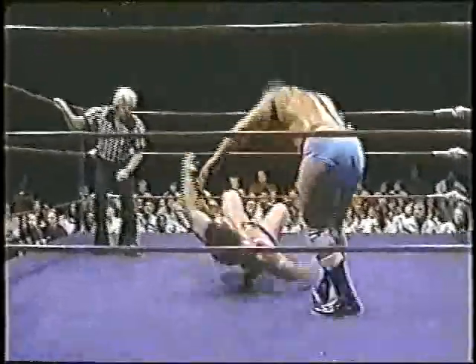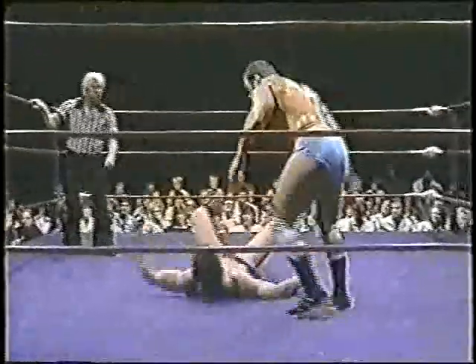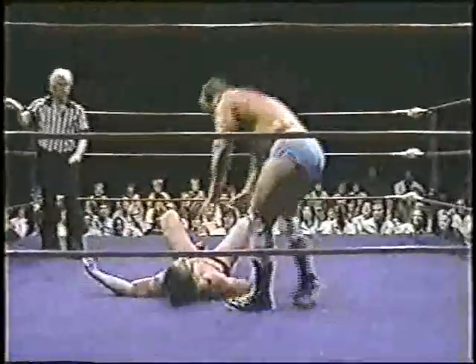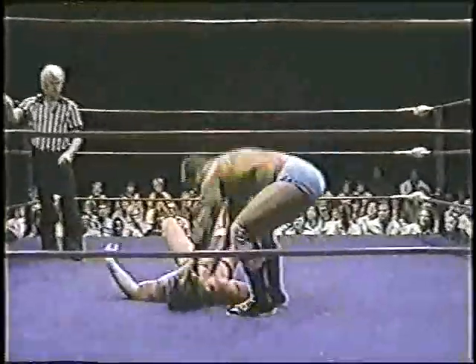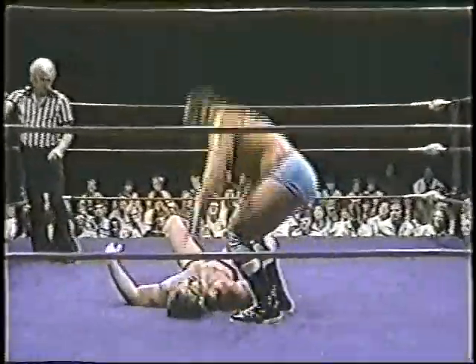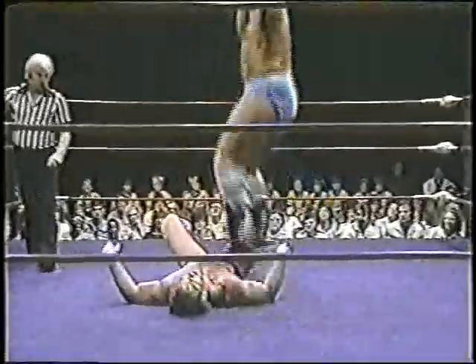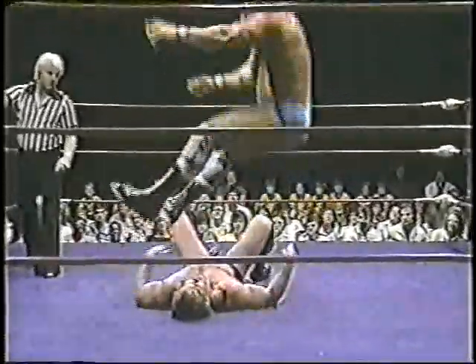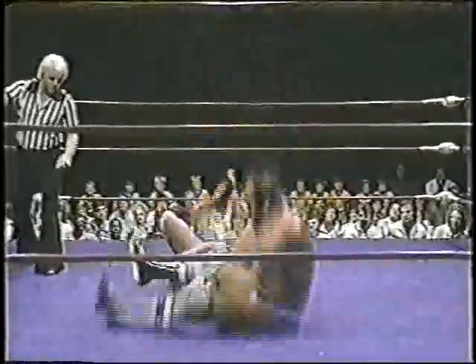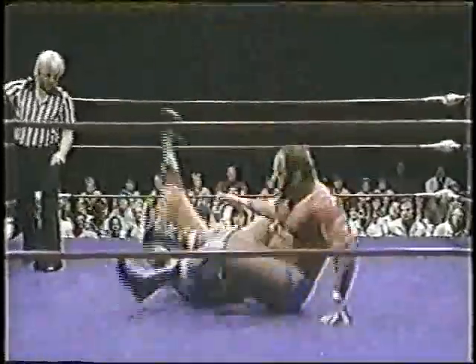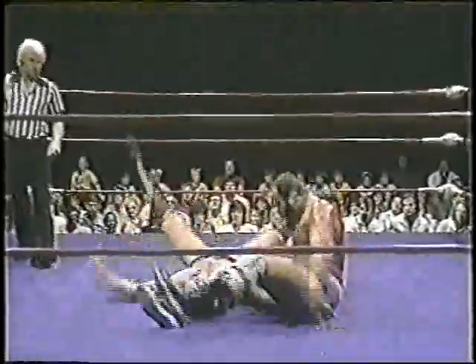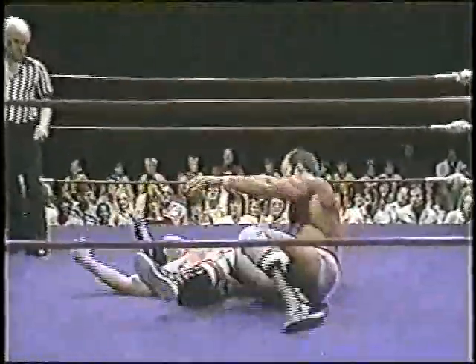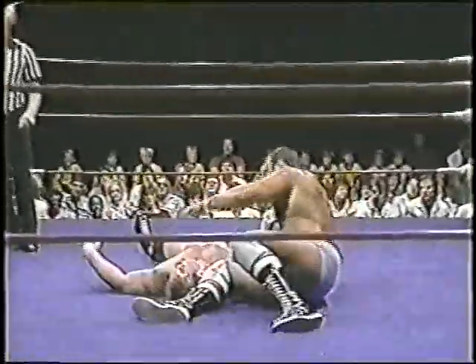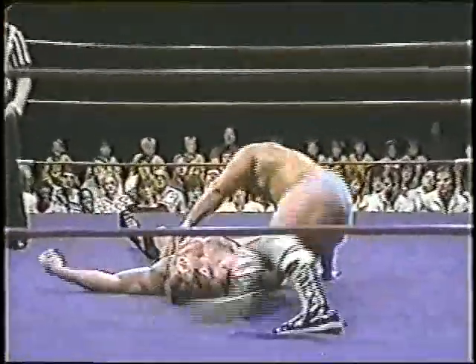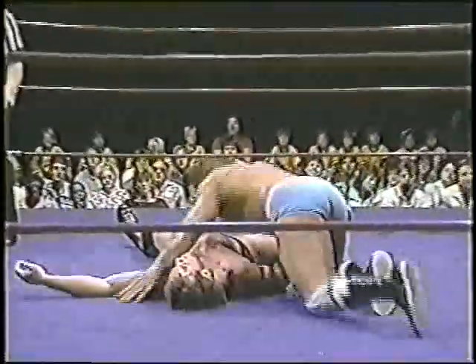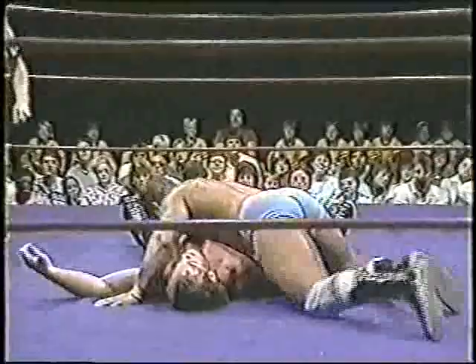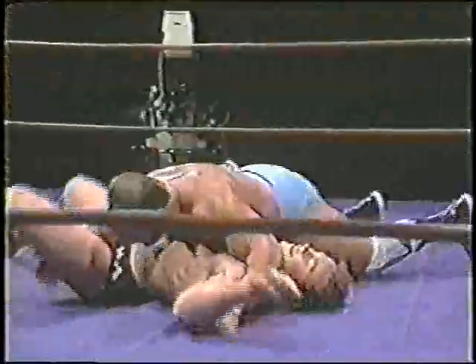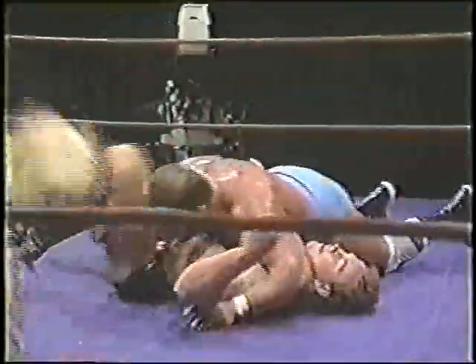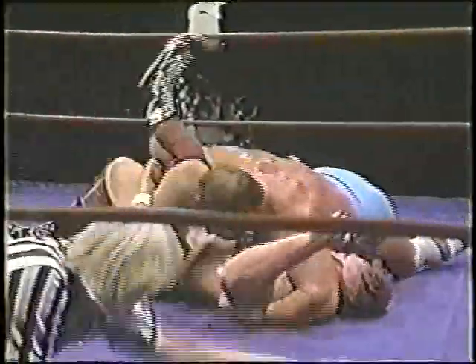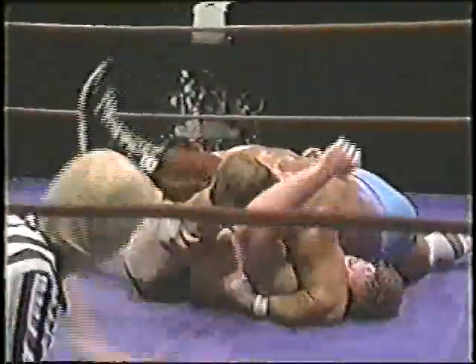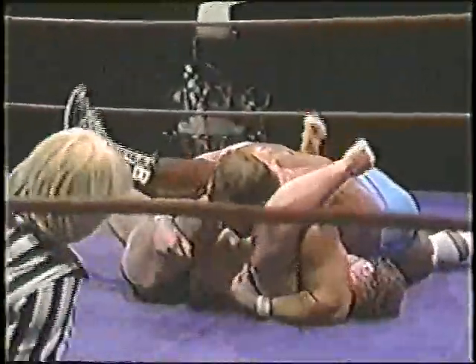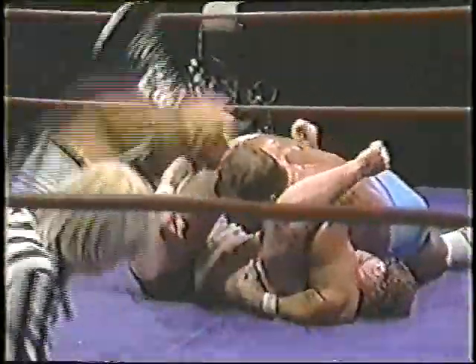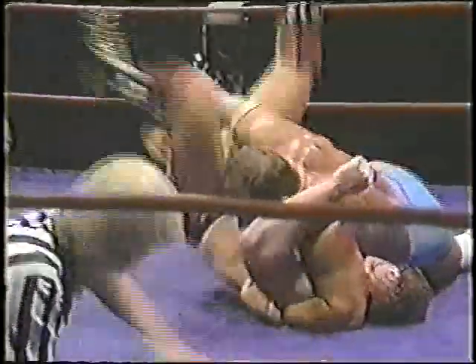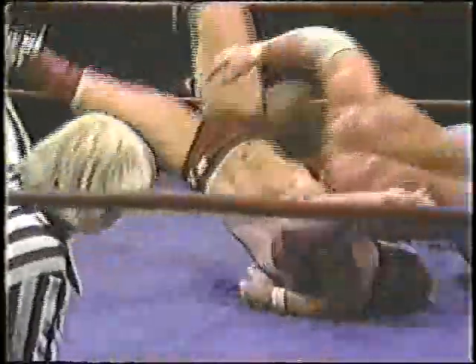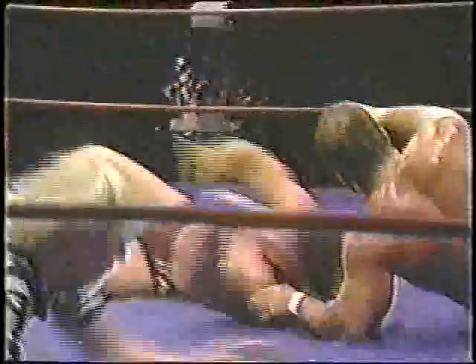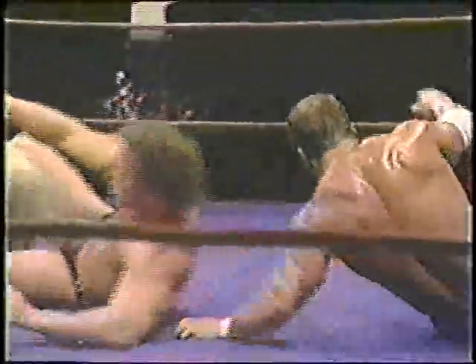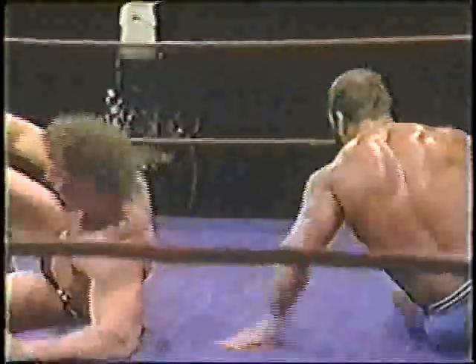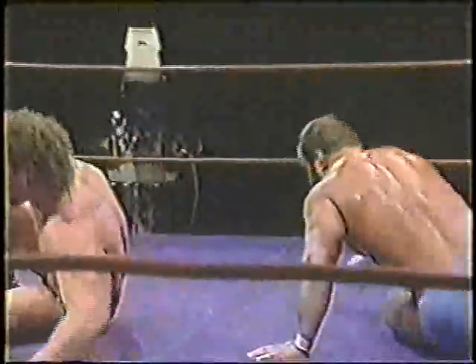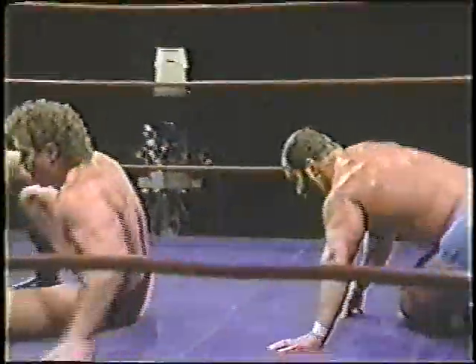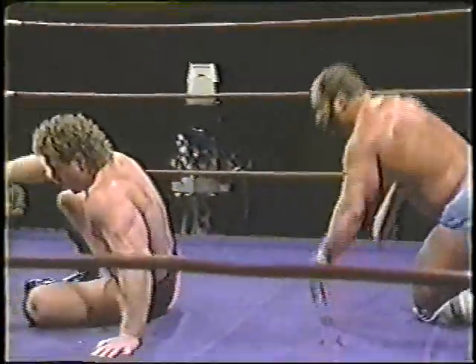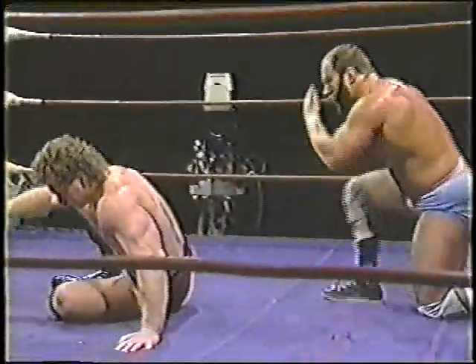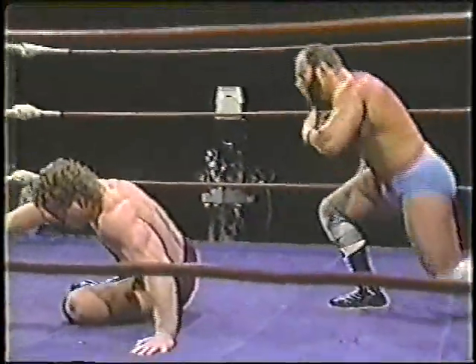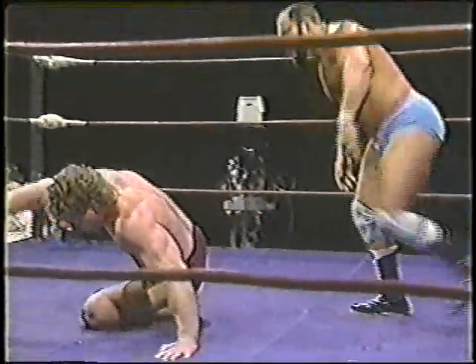Full body slam now by Dale Vesey. Vesey with a near fall on Brad Armstrong.